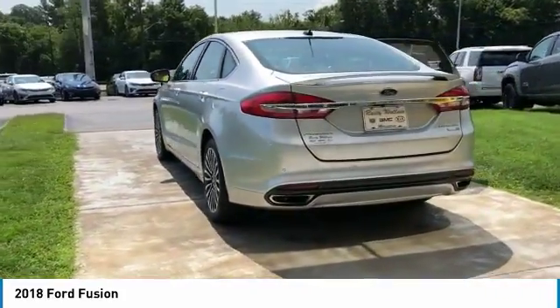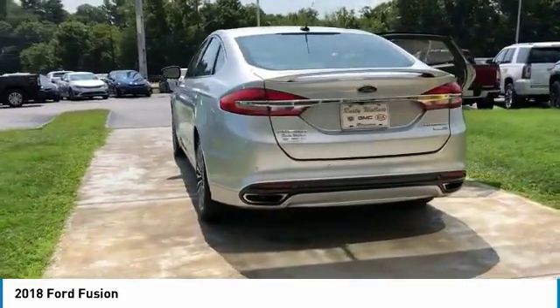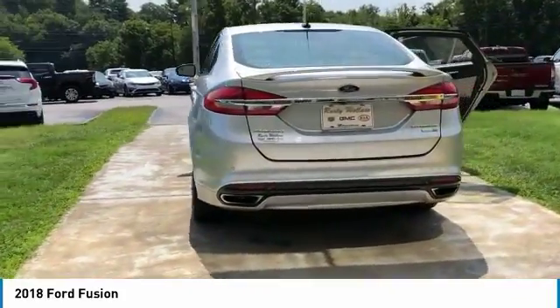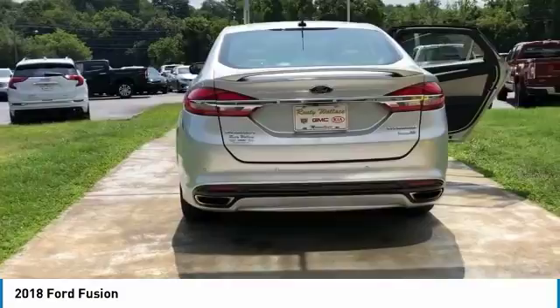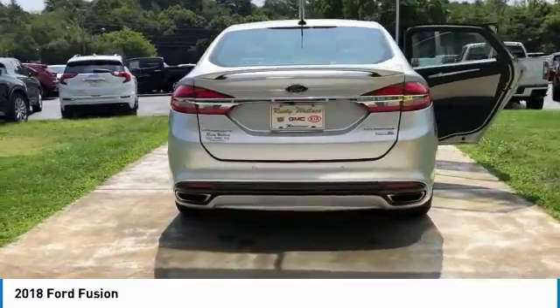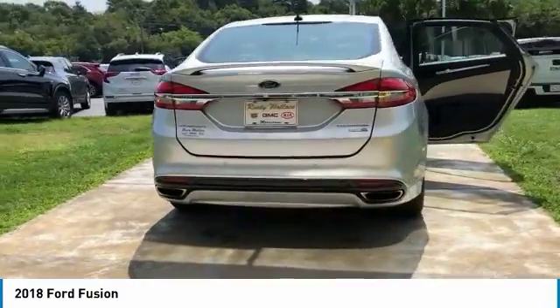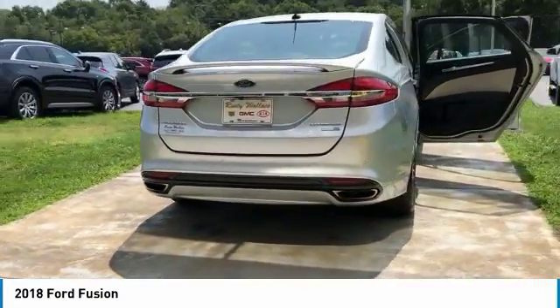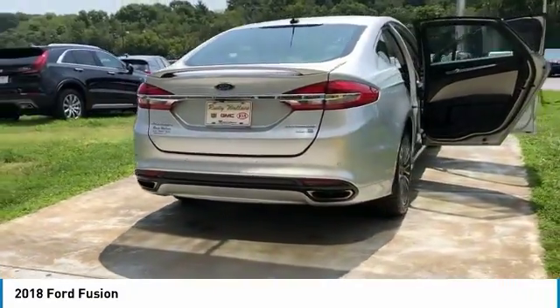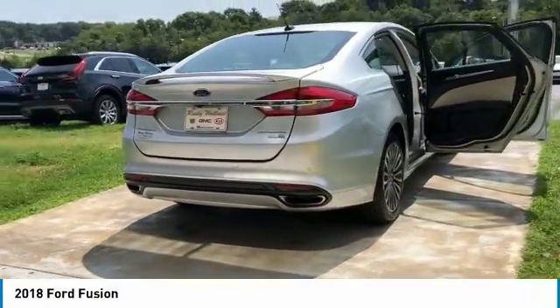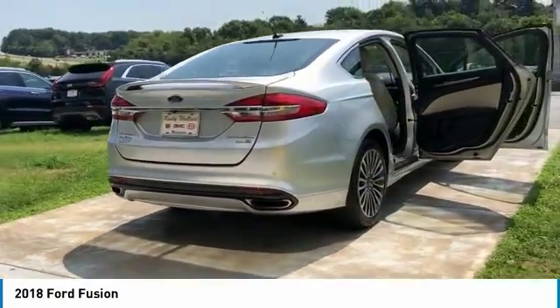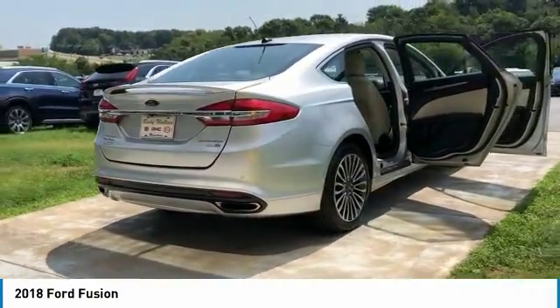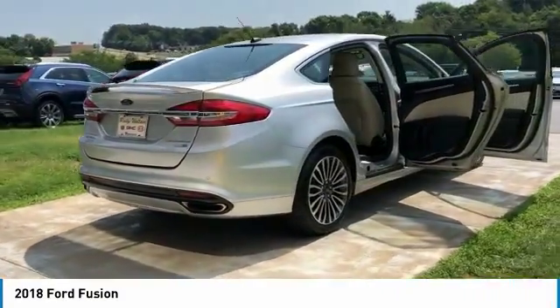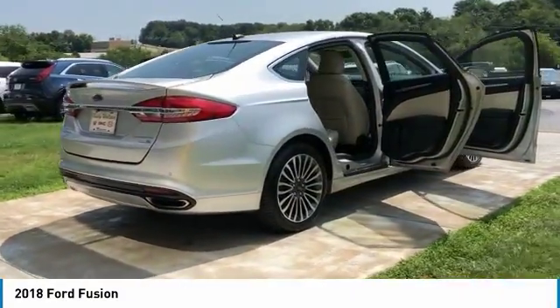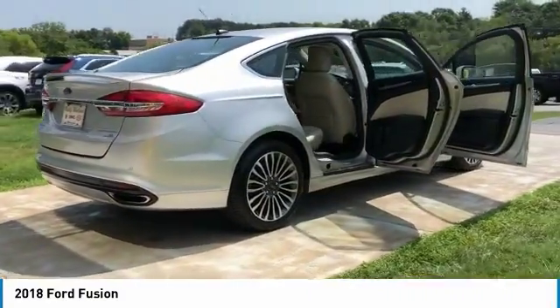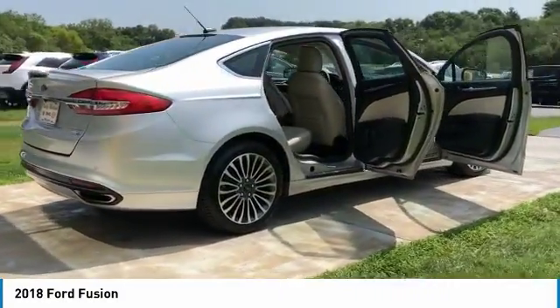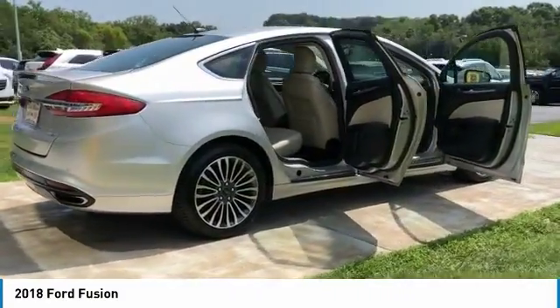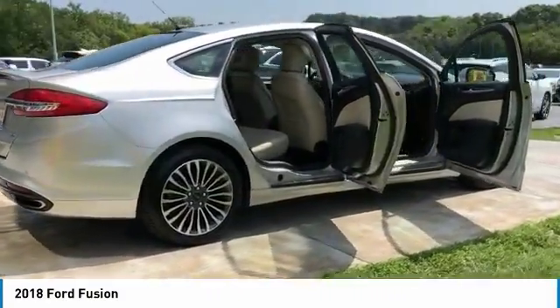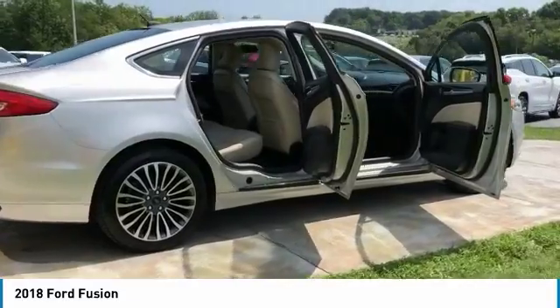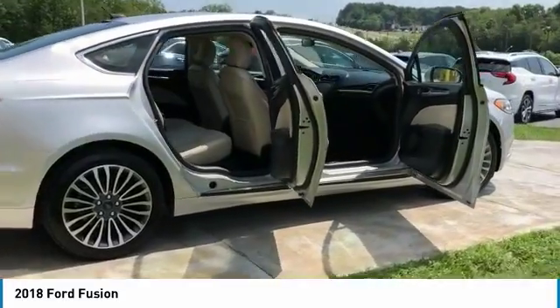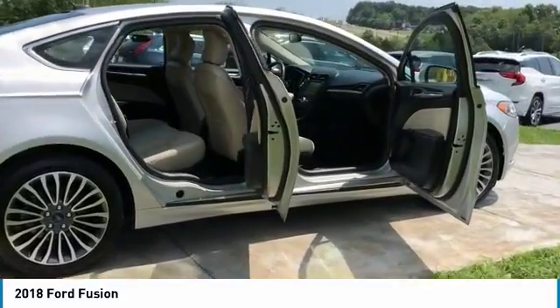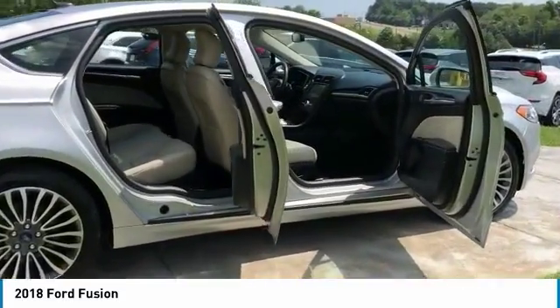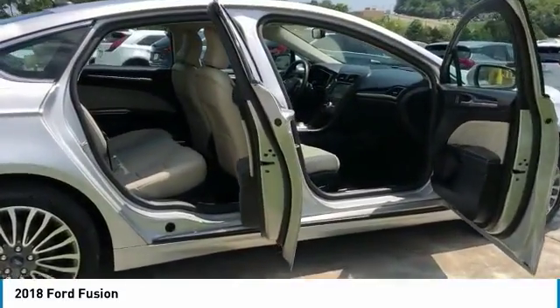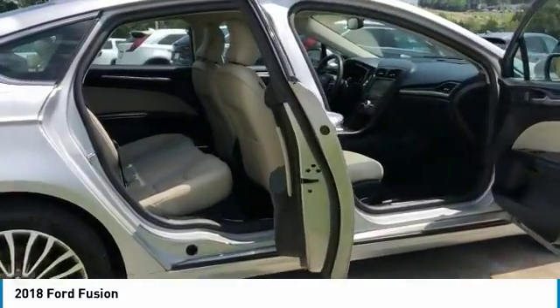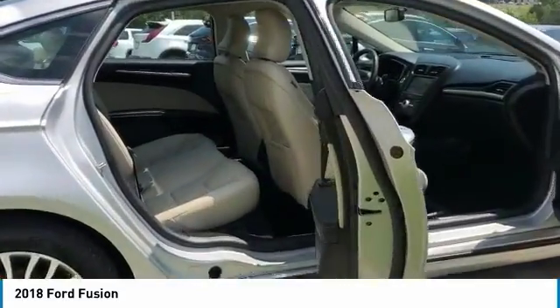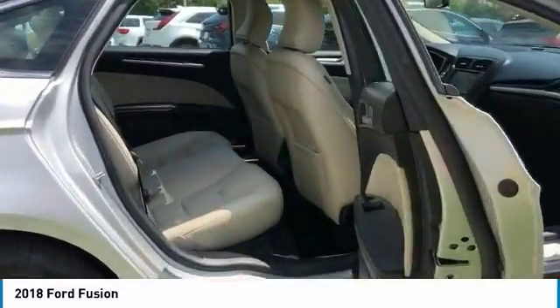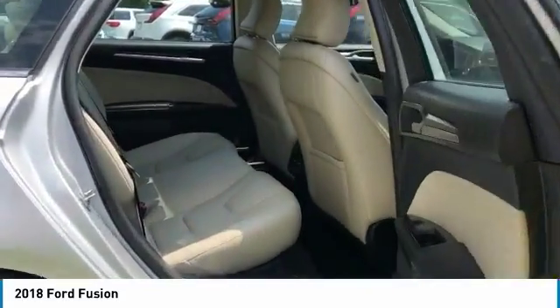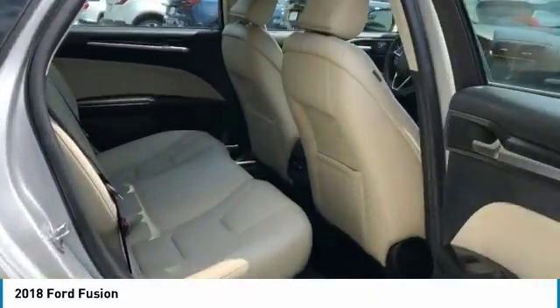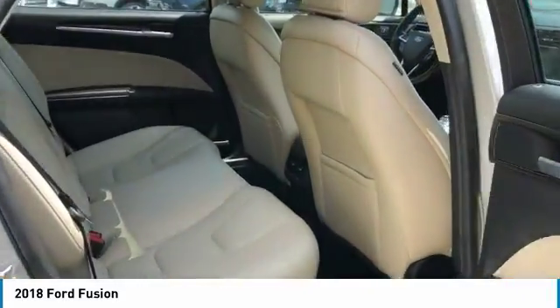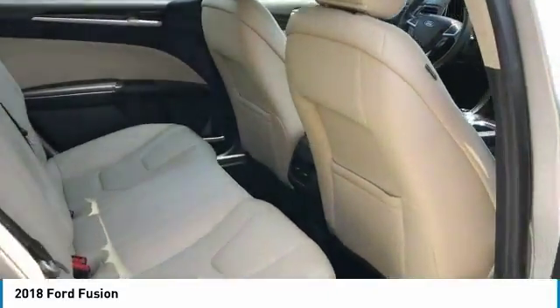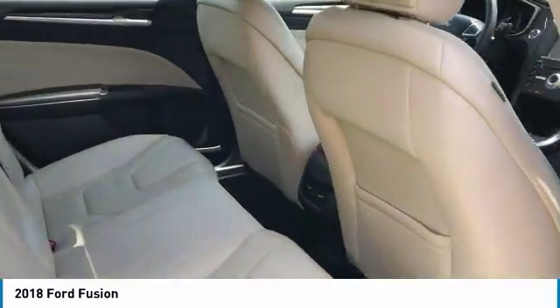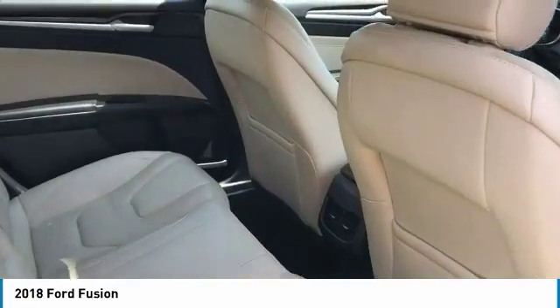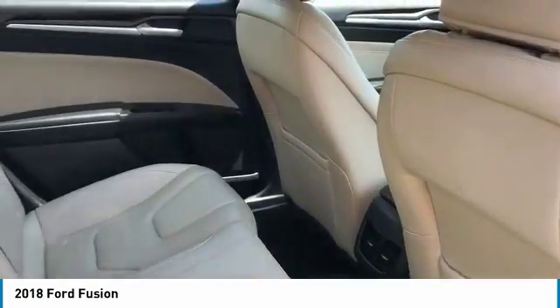All wheel drive, heated side mirrors, traction control, intermittent wipers, daytime running lights, remote keyless entry, fog lights, headlights auto off, mirror memory, leather seats.